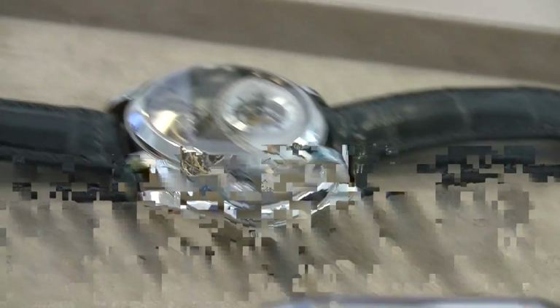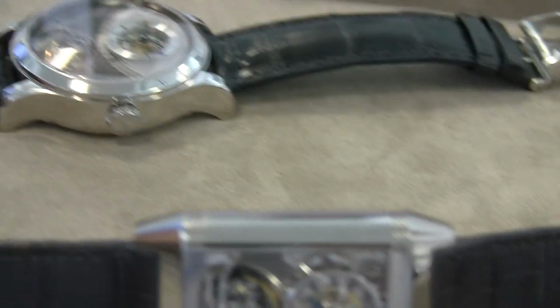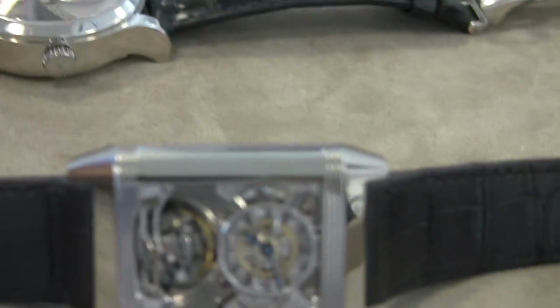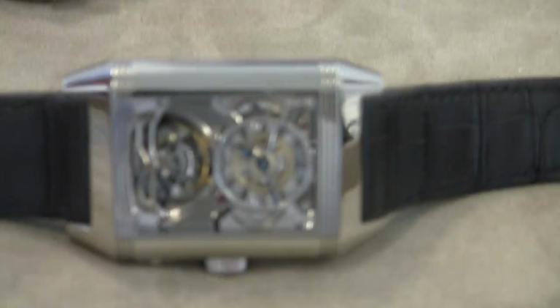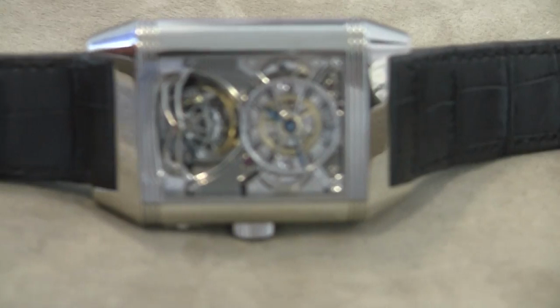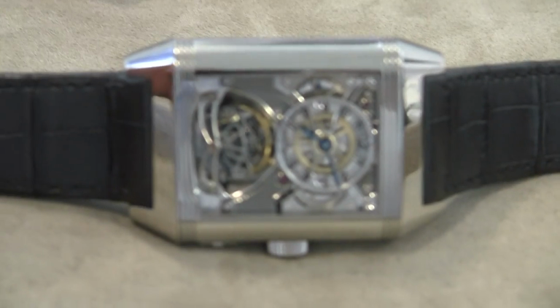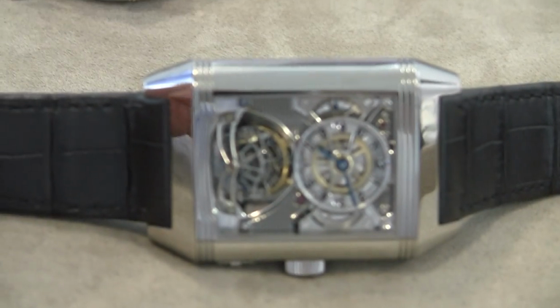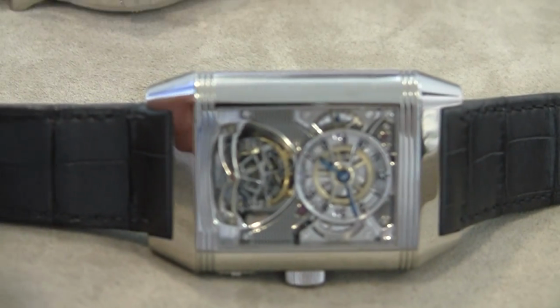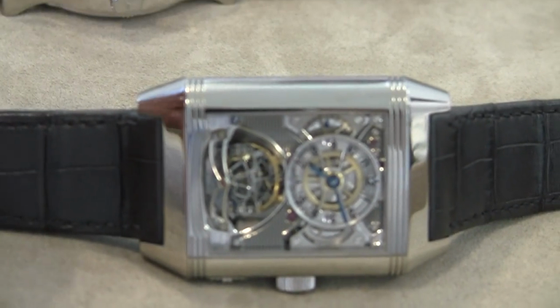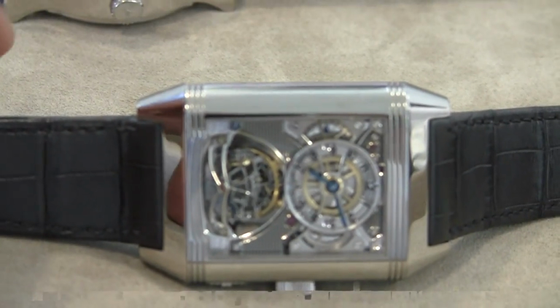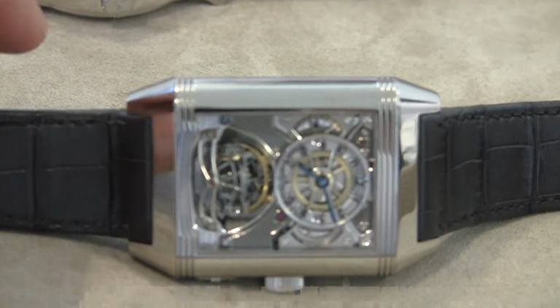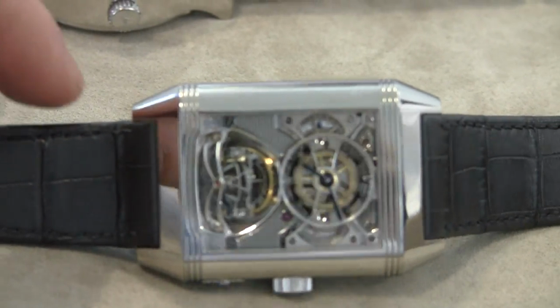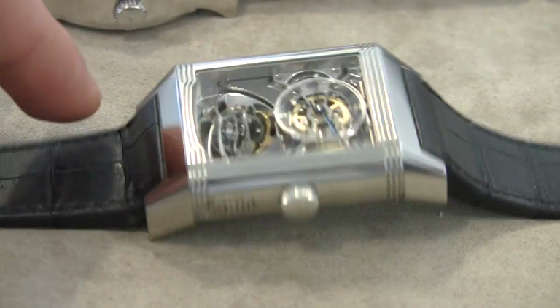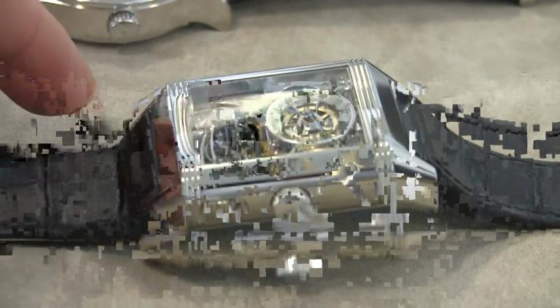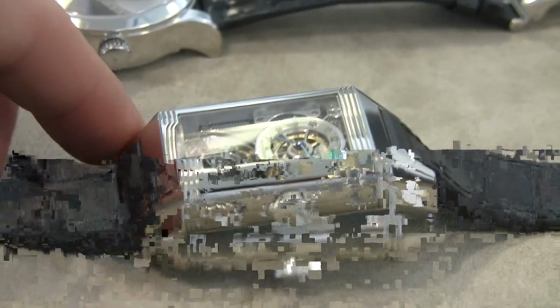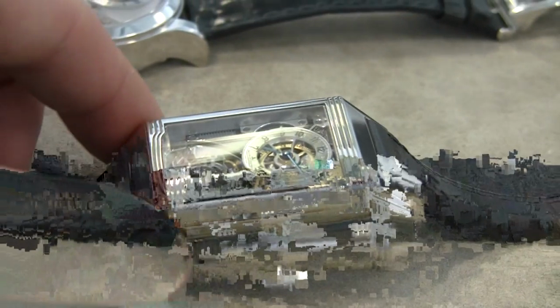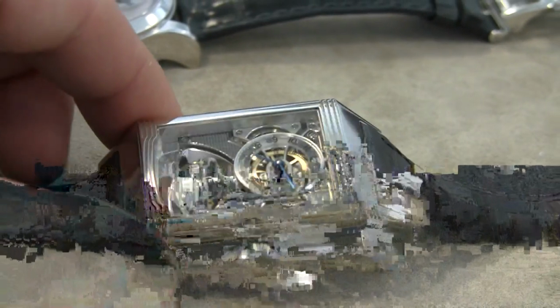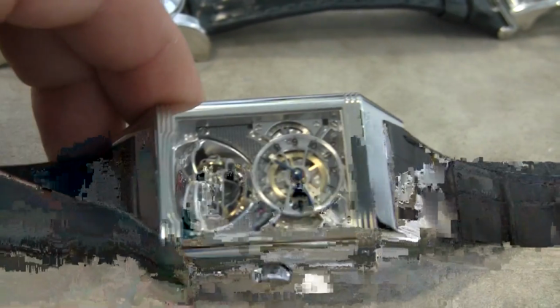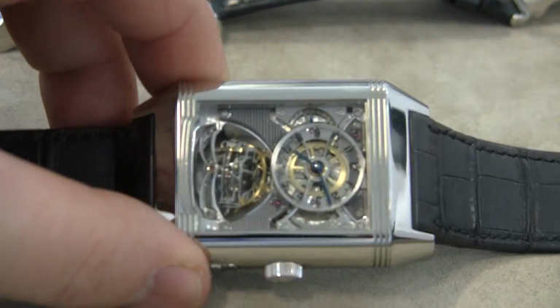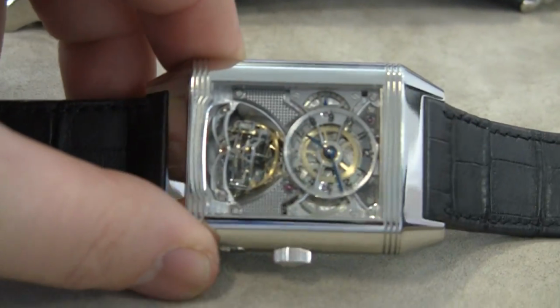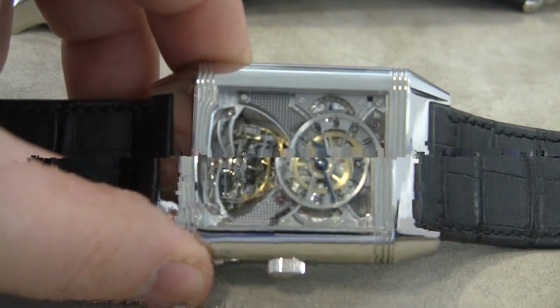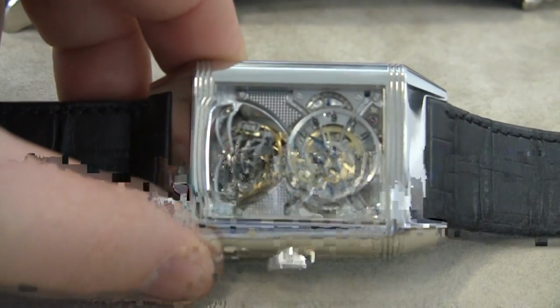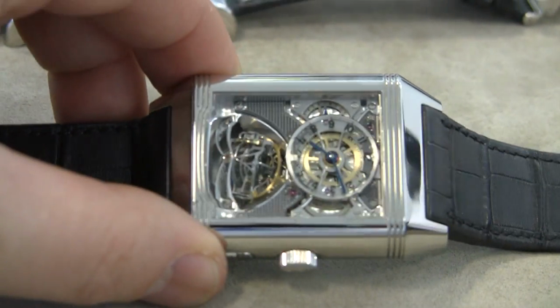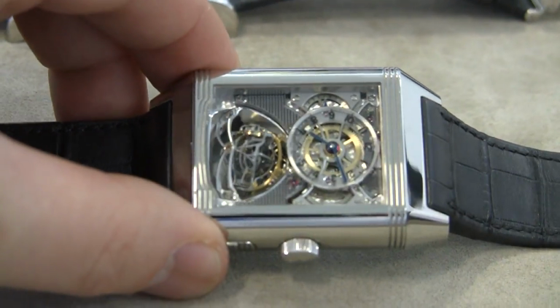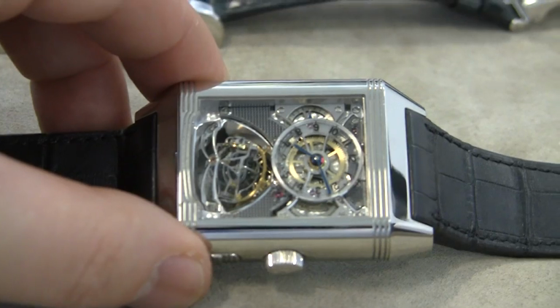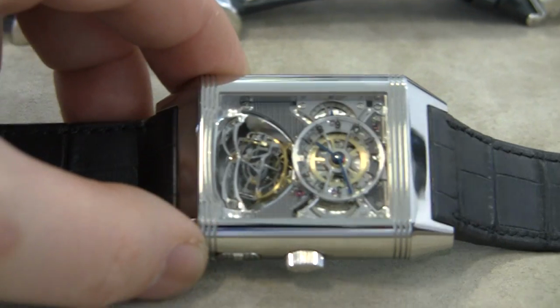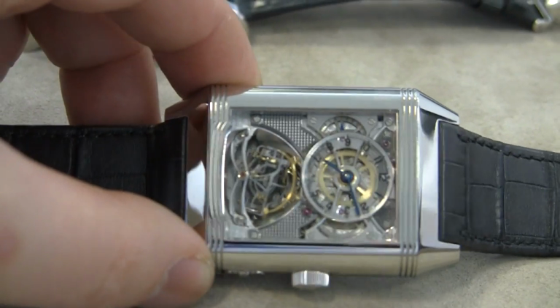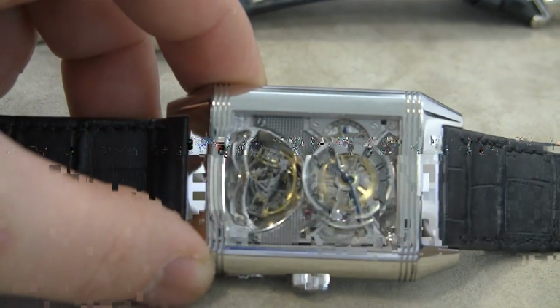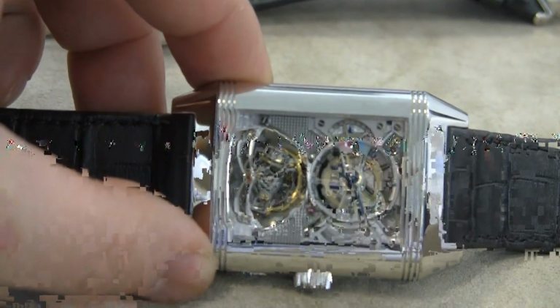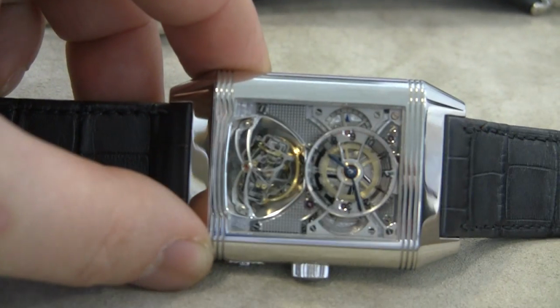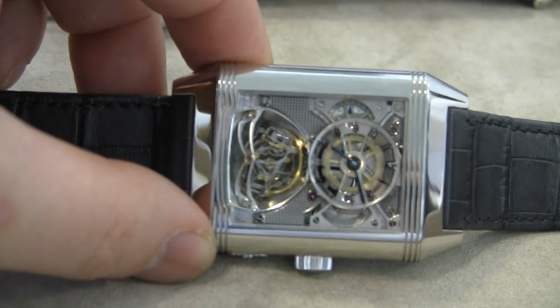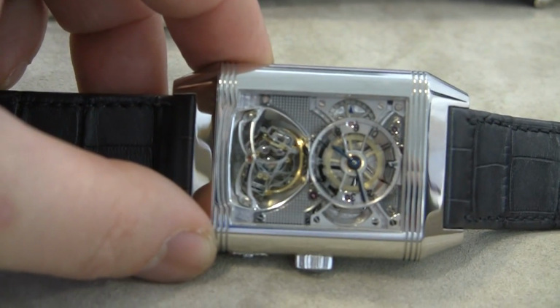There was a while where everyone was making tourbillons, and then Jaeger-LeCoultre was like, we can do more than just a single-axis tourbillon. This is a gyroscopic one.